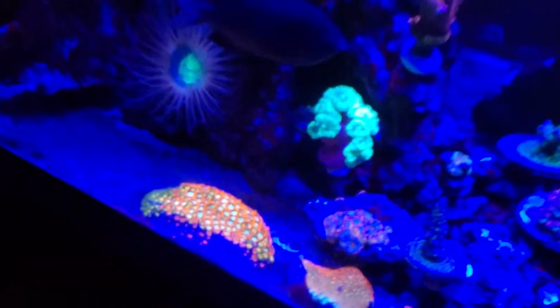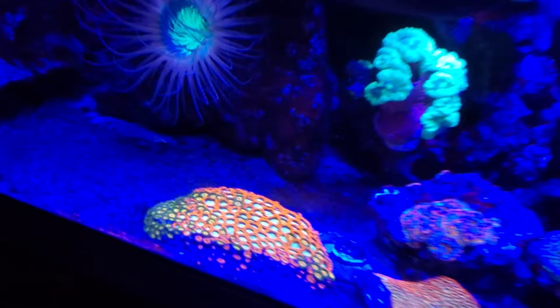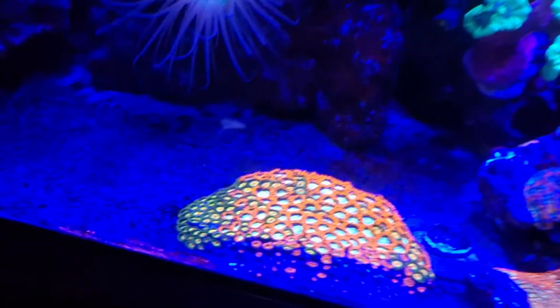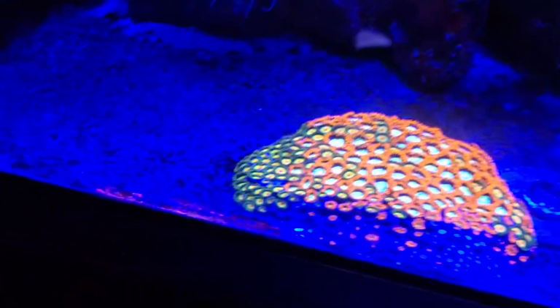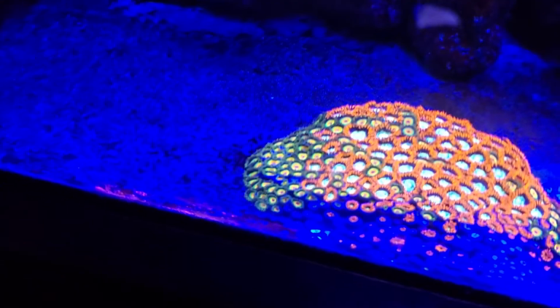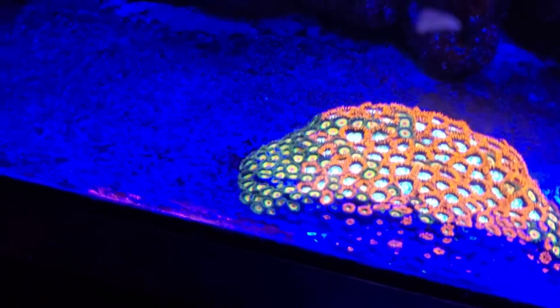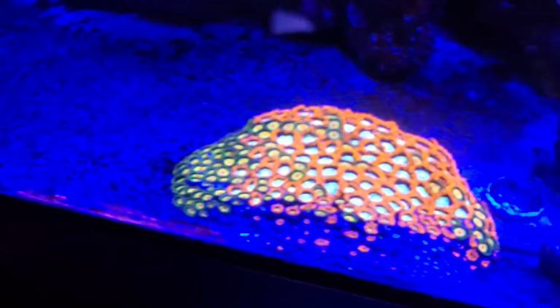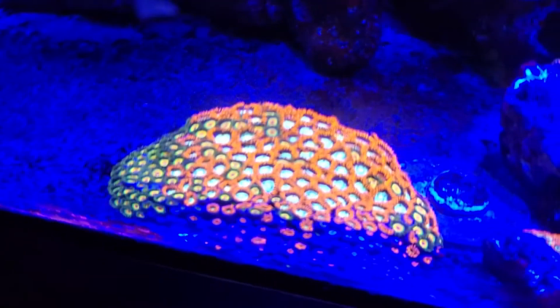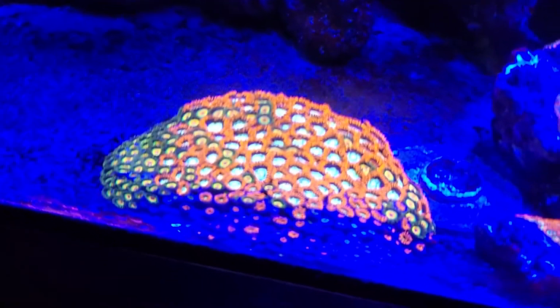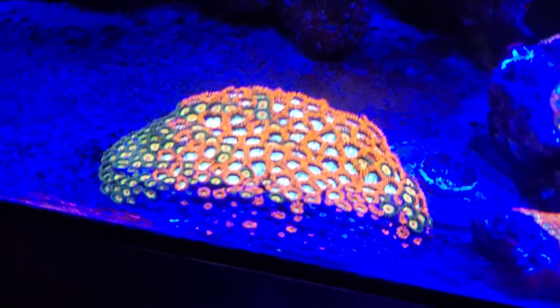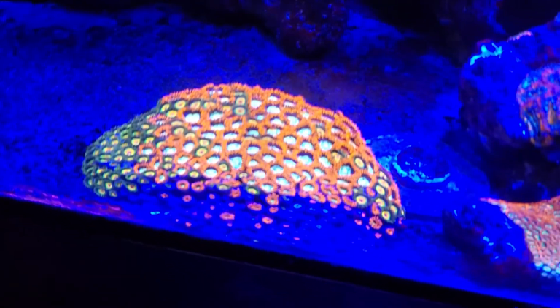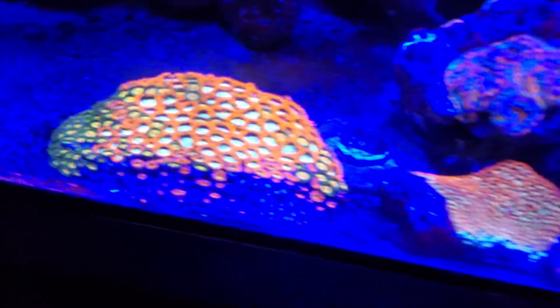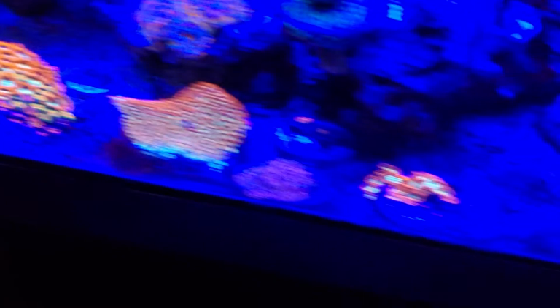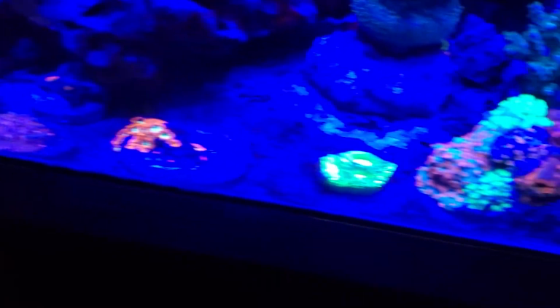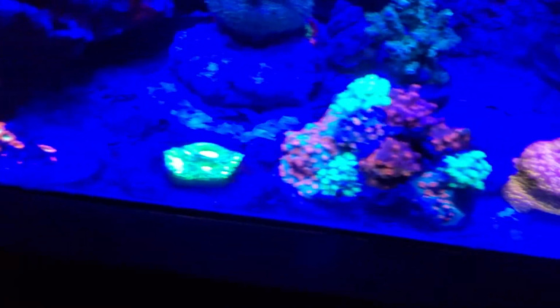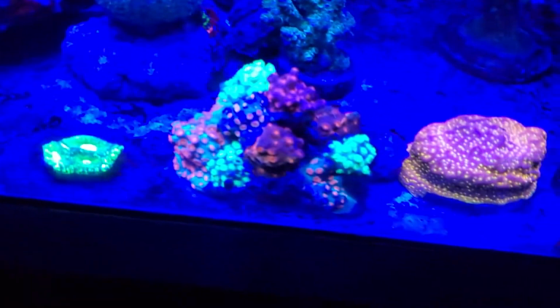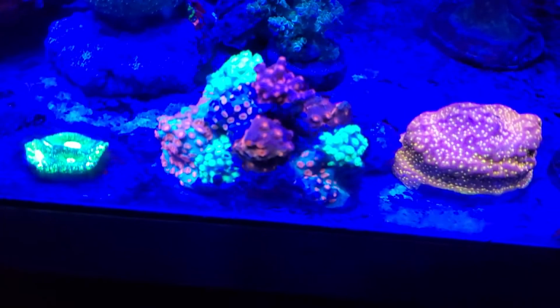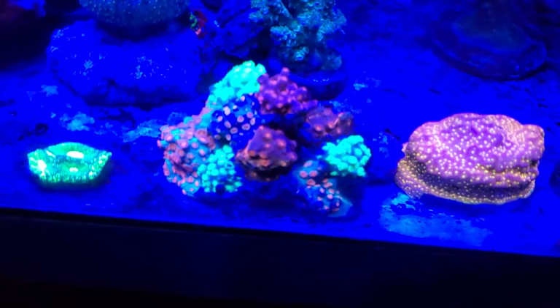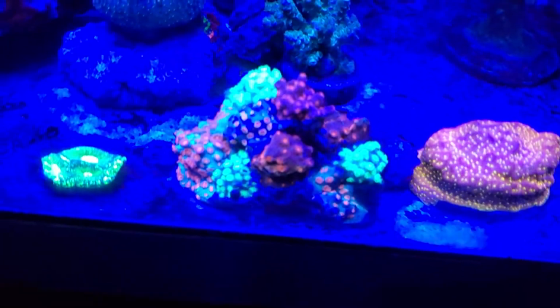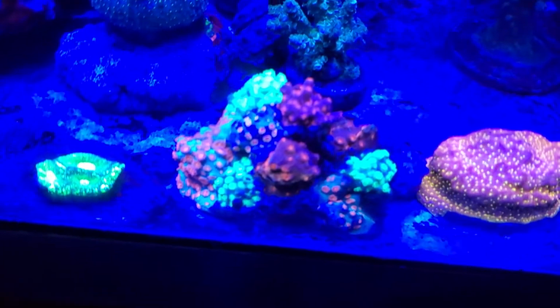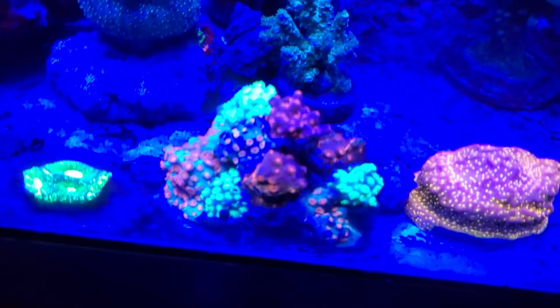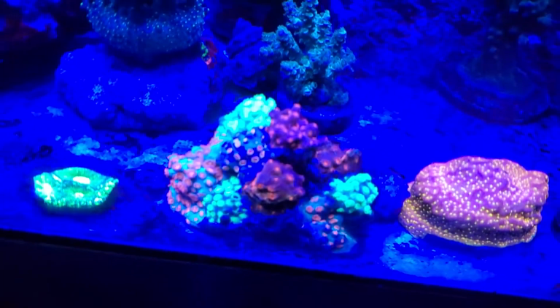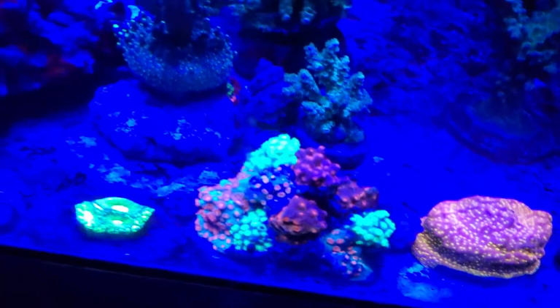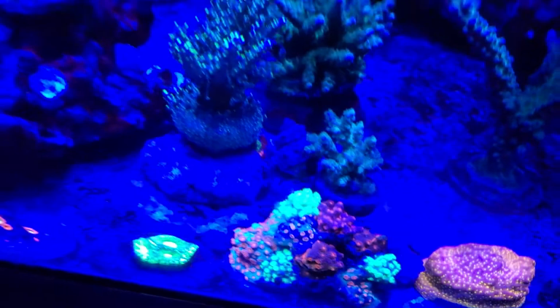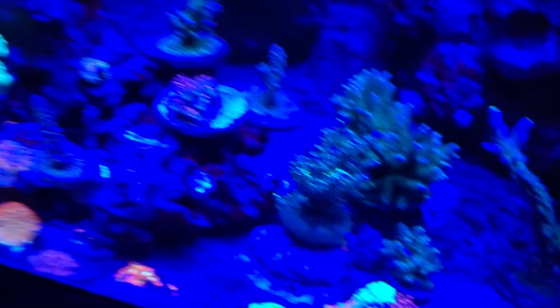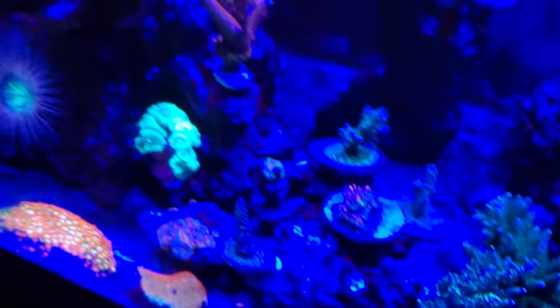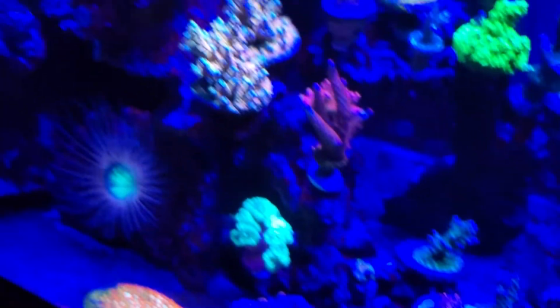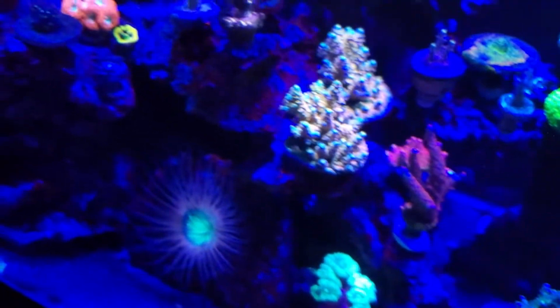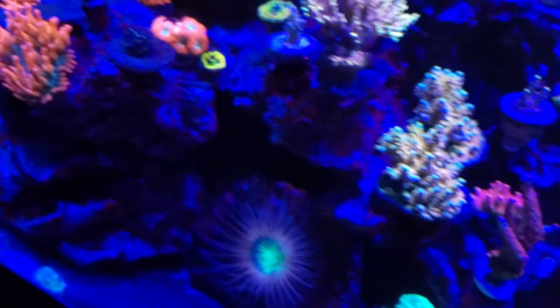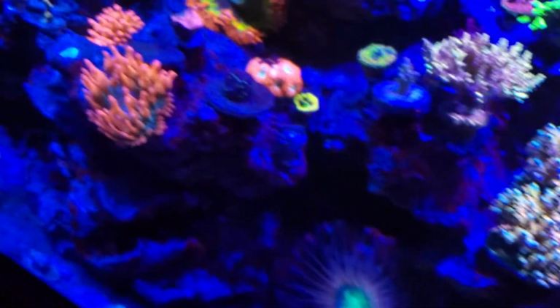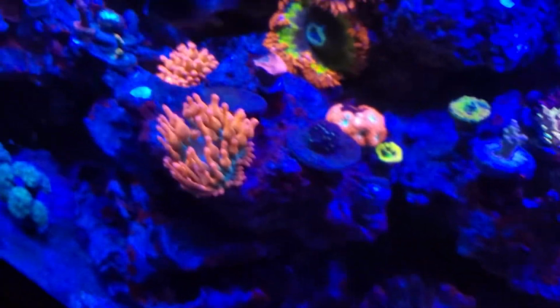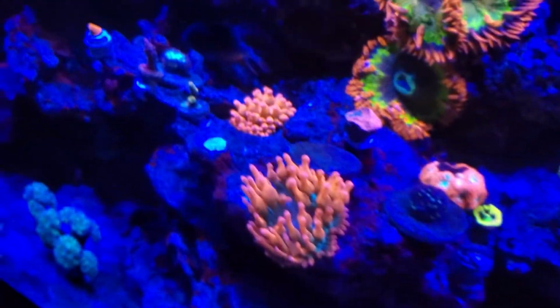There are a few rostrum corals down here mixed with something else, and I love this guy right here with all the different colors on there.